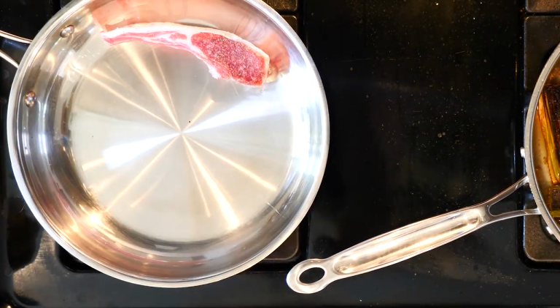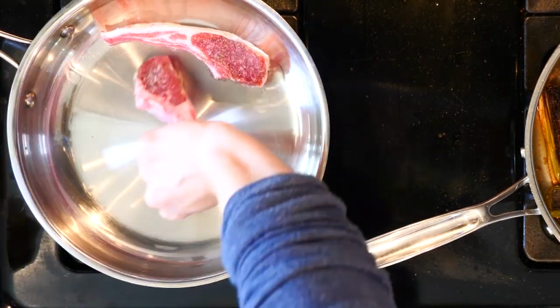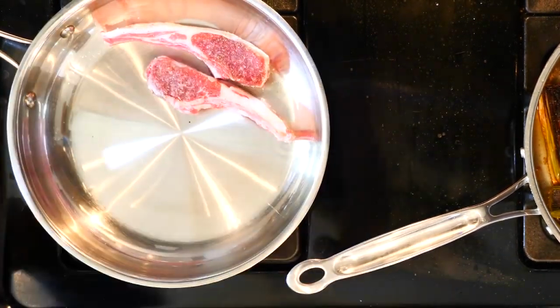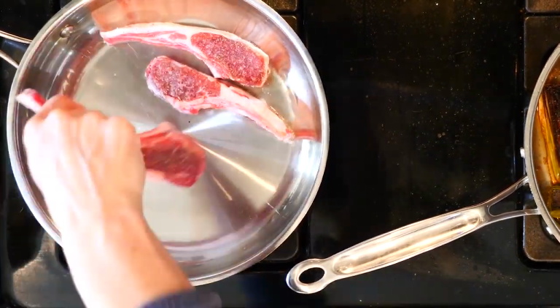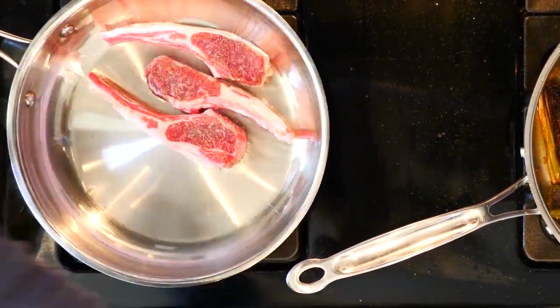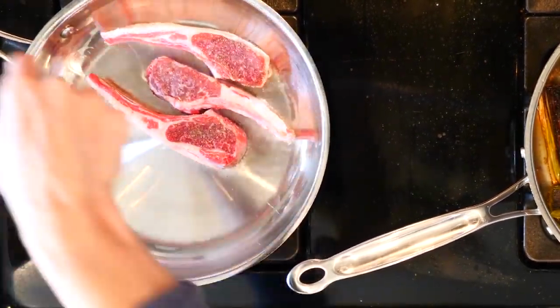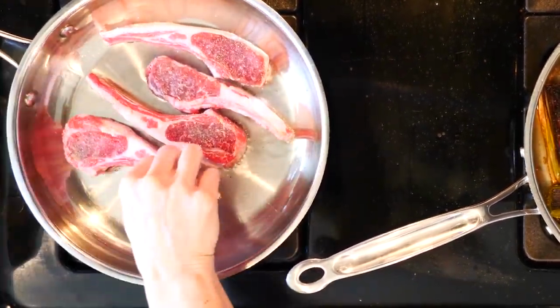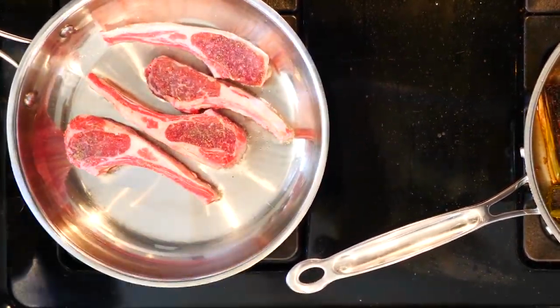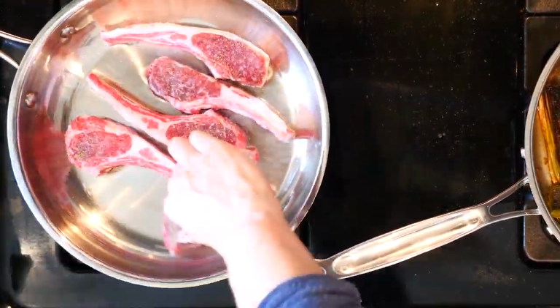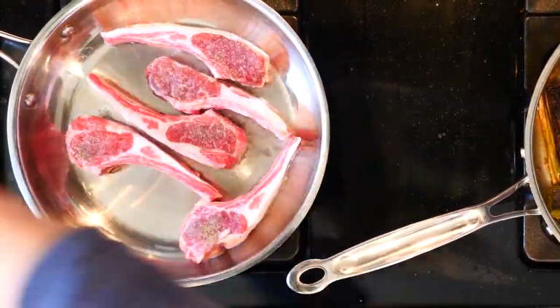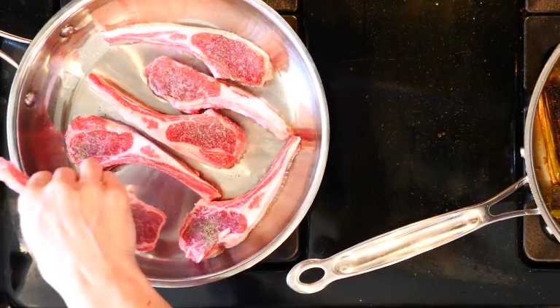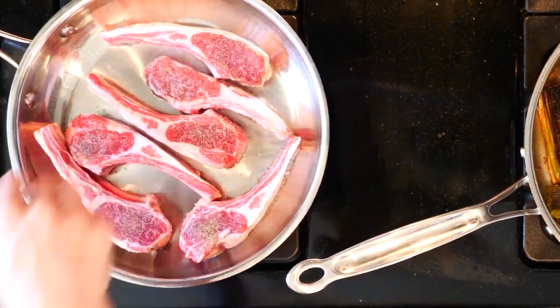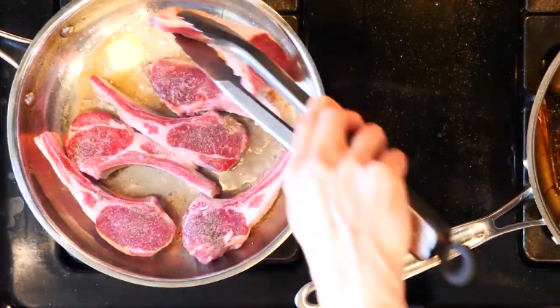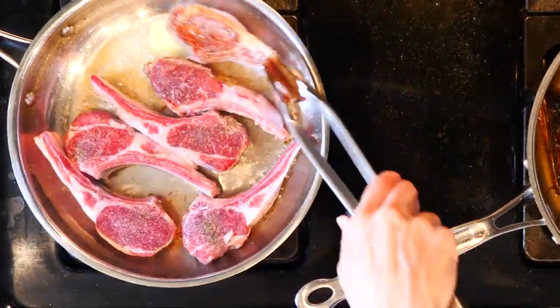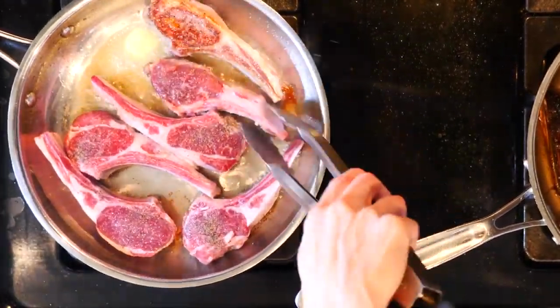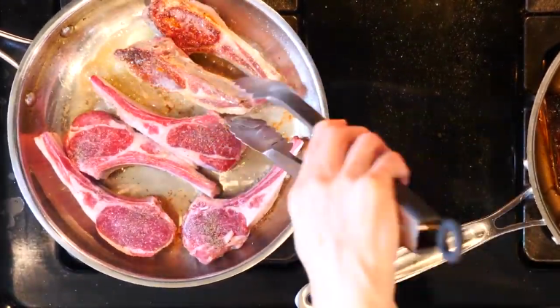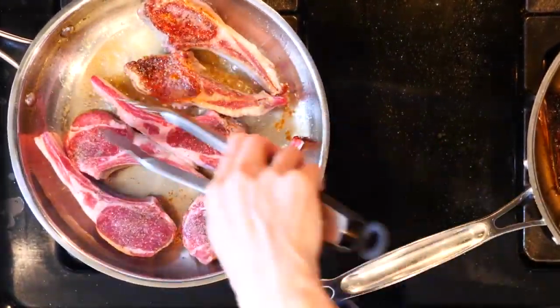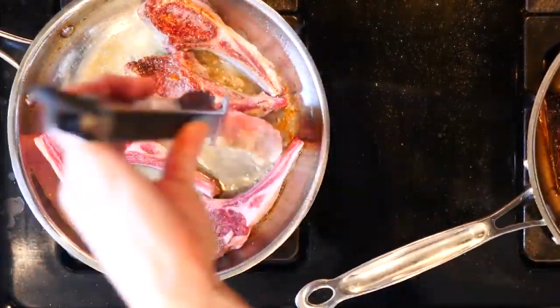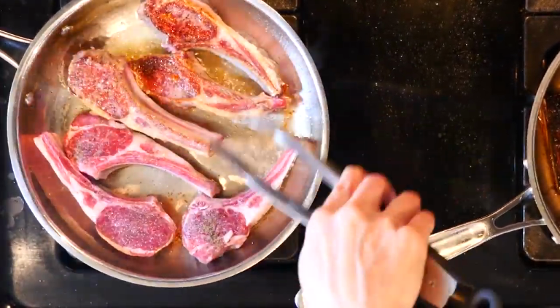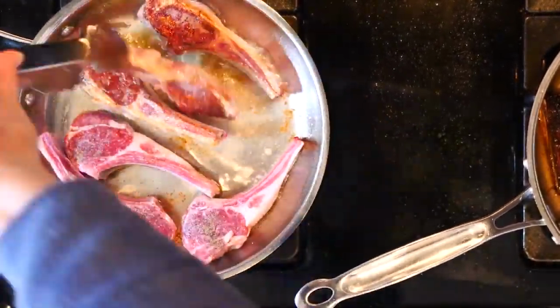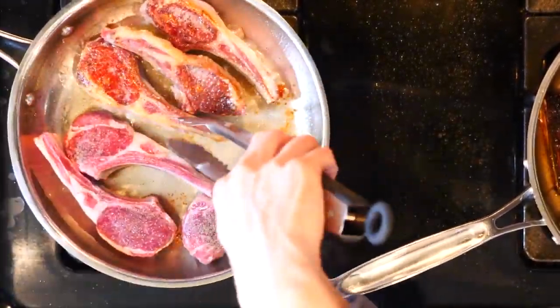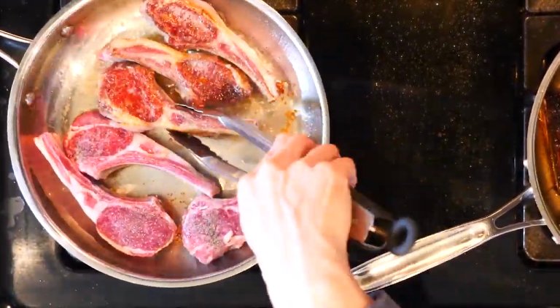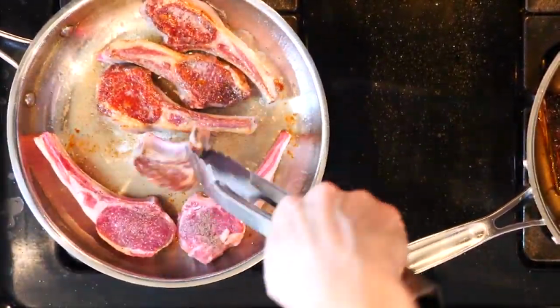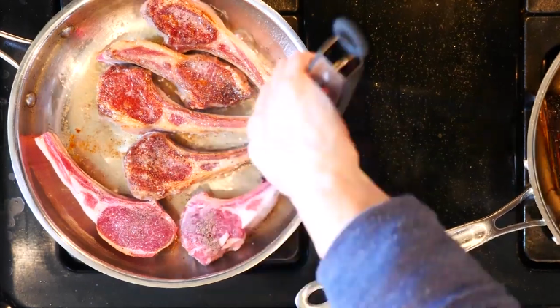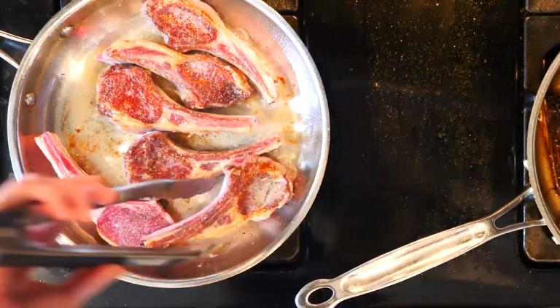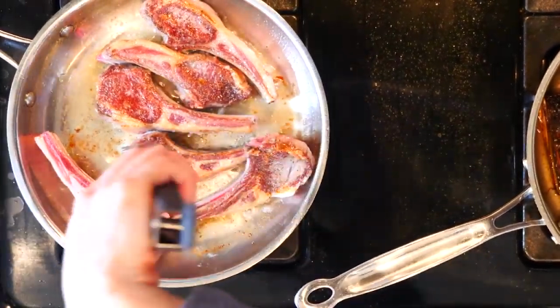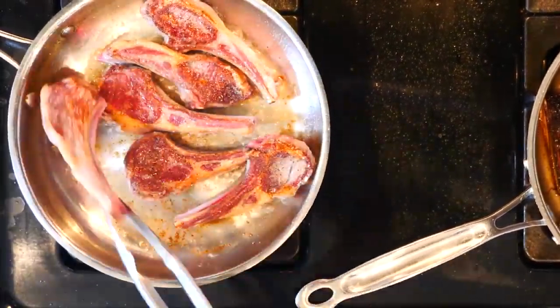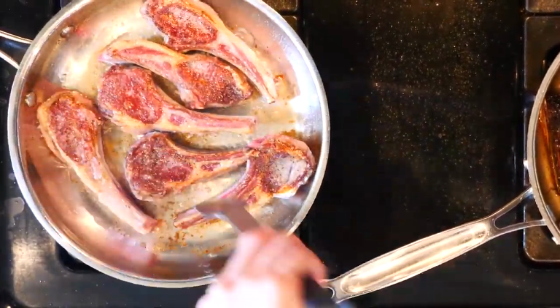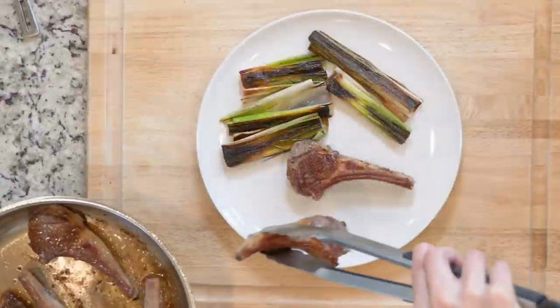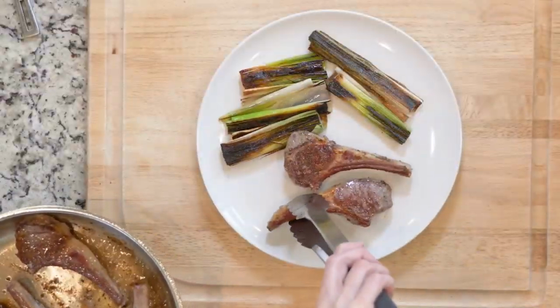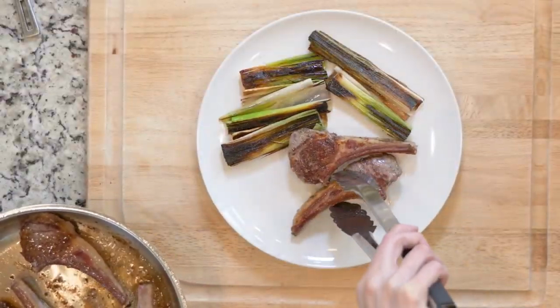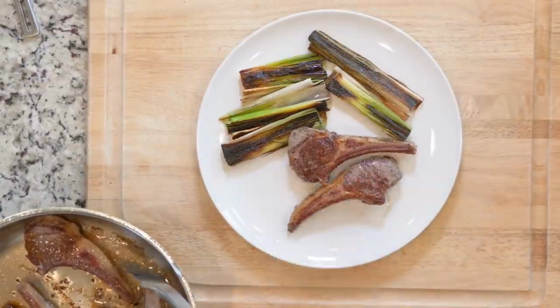Add the lamb chops to the pan with the oil or butter and cook for three to five minutes. Then flip and cook for another three to five minutes. The amount of time depends on how well done you like your lamb. Turn off the heat when they are done cooking.